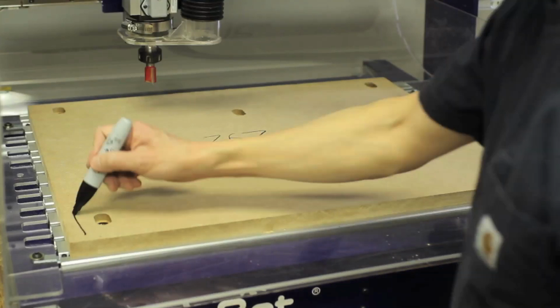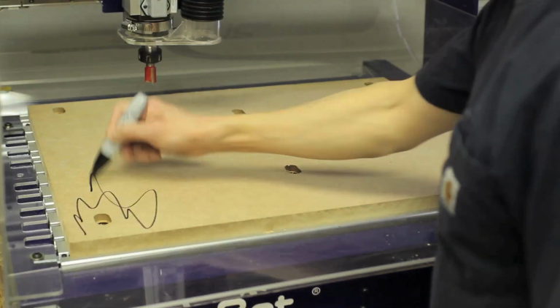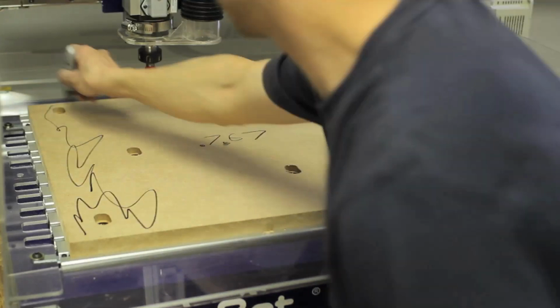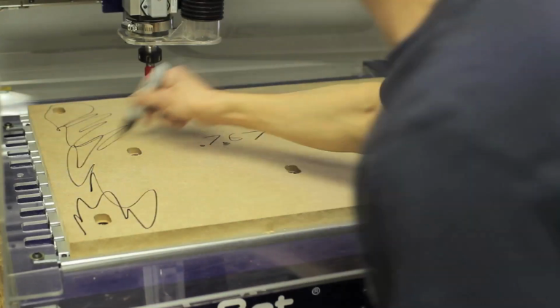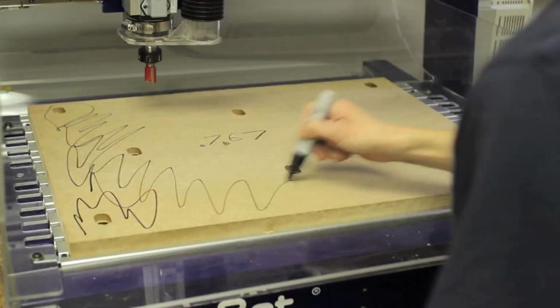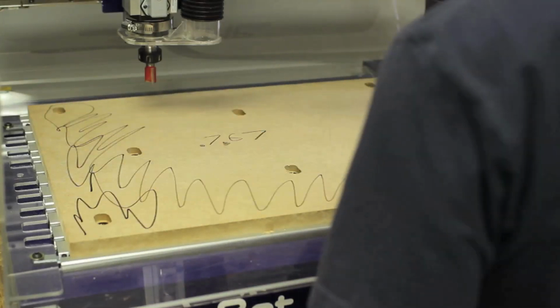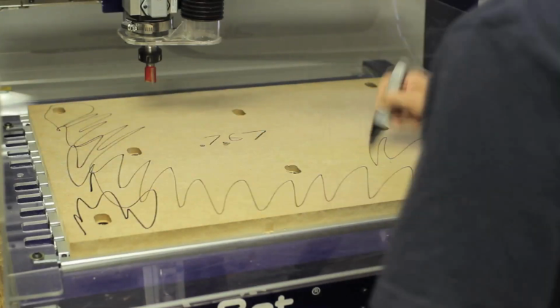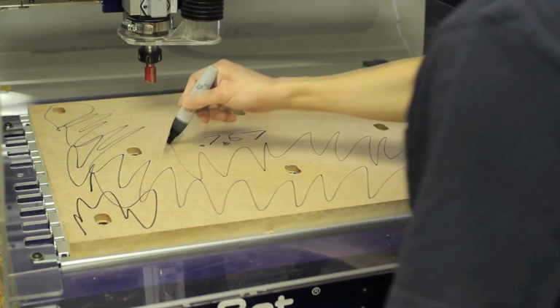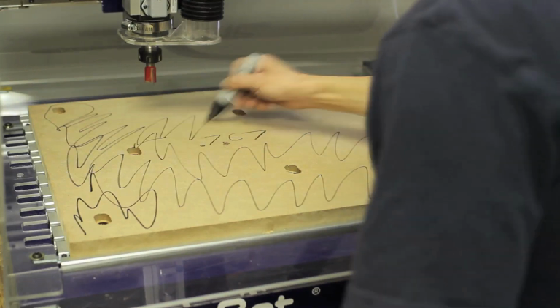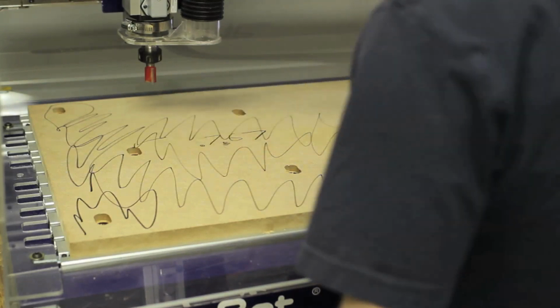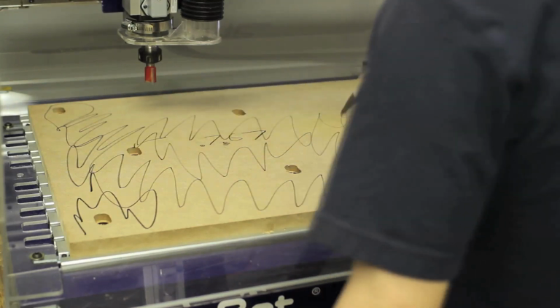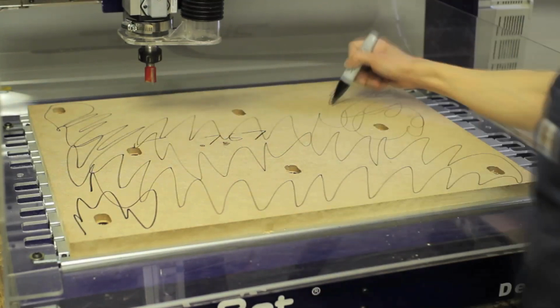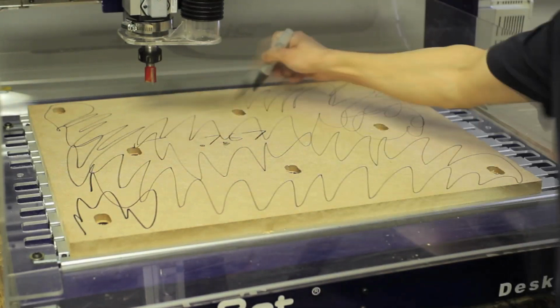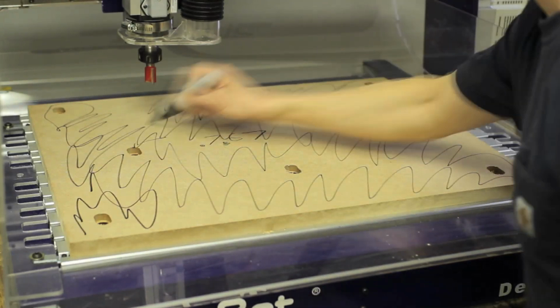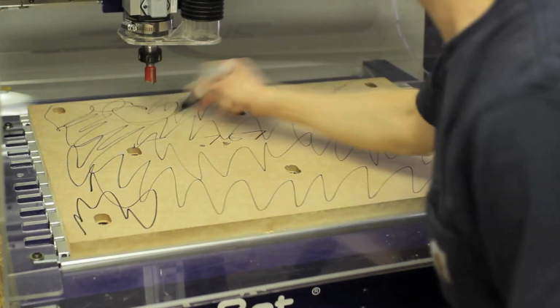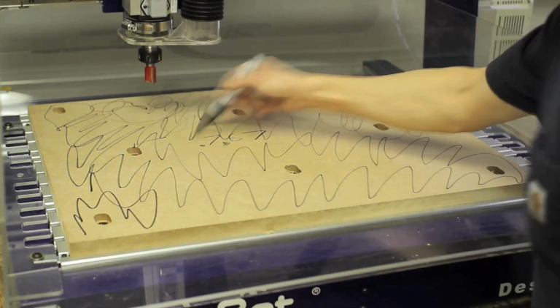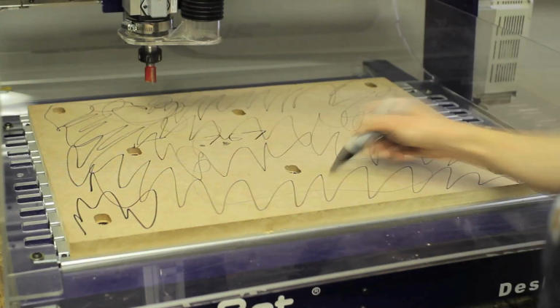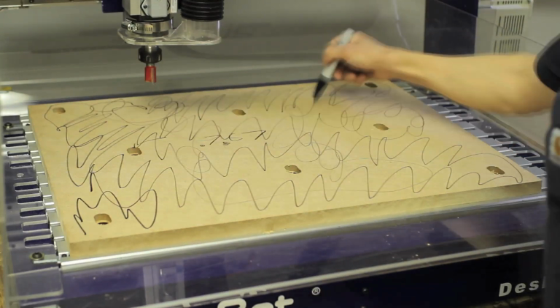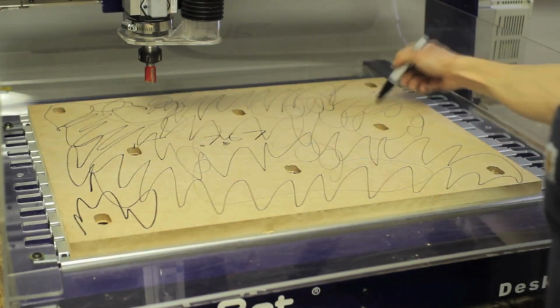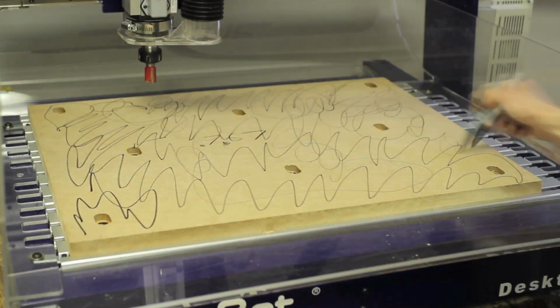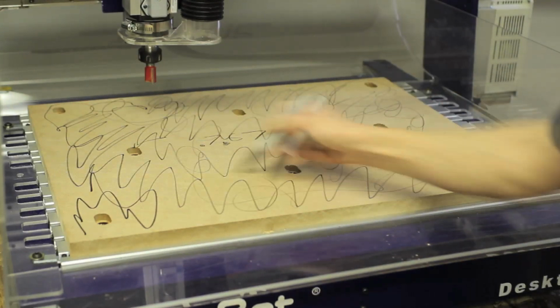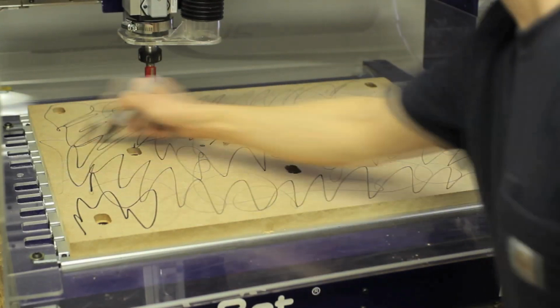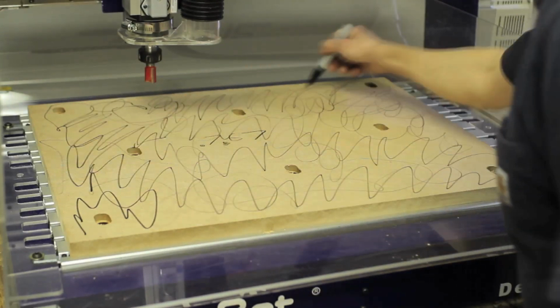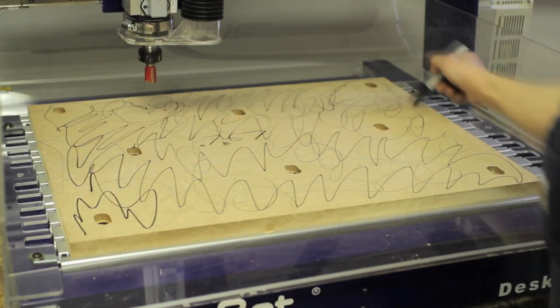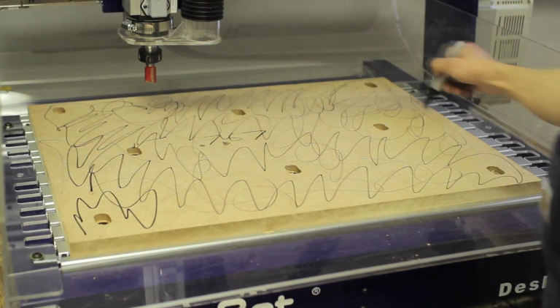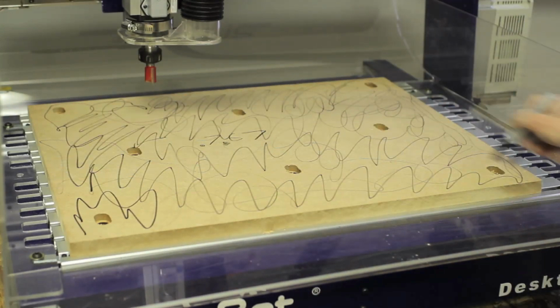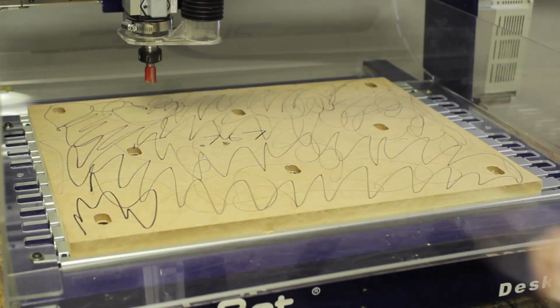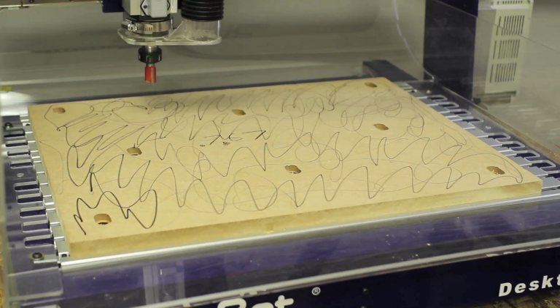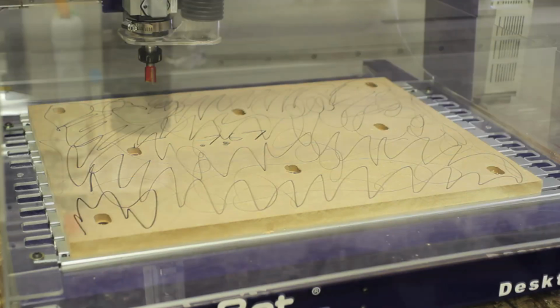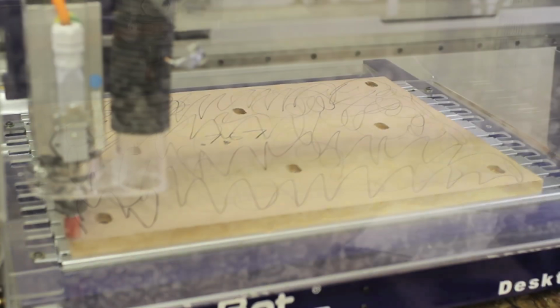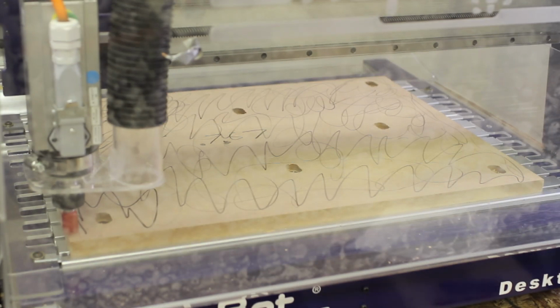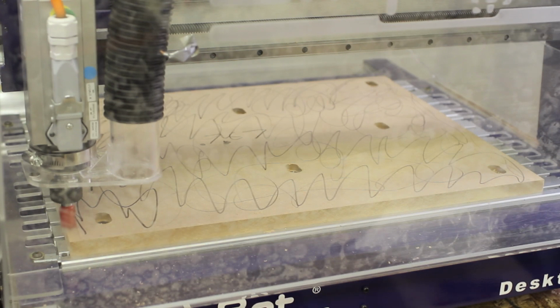But first, I'm going to scribble all over the top of the spoil board with this marker. That way we'll be able to see, after the cutting process, if there are any low spots that we missed. Then we run the file.